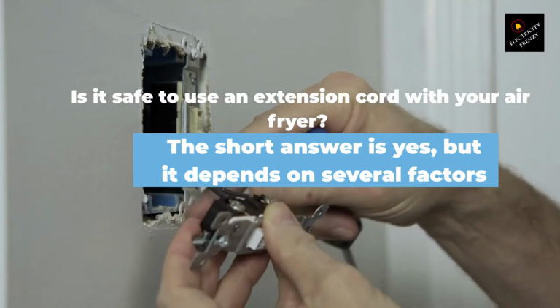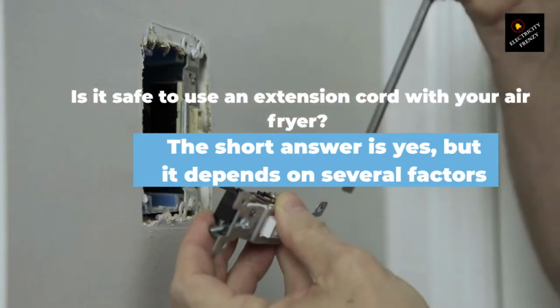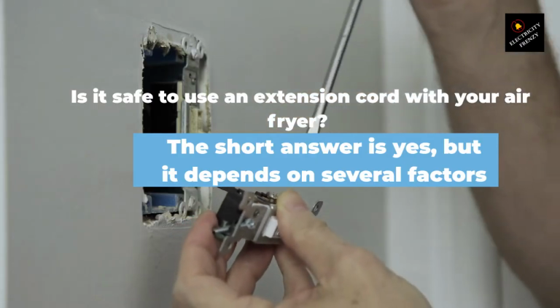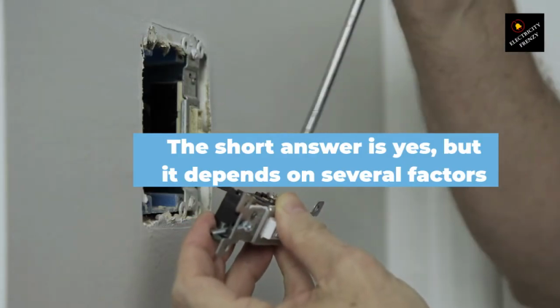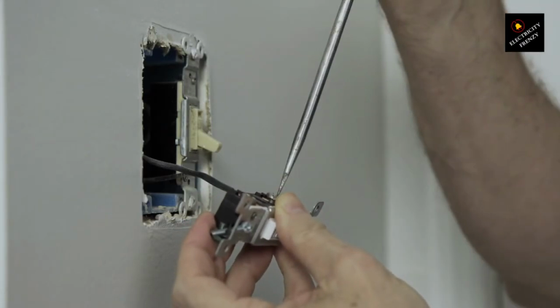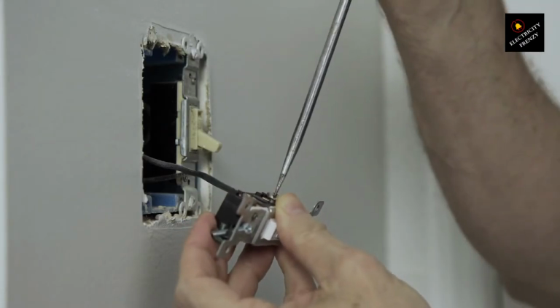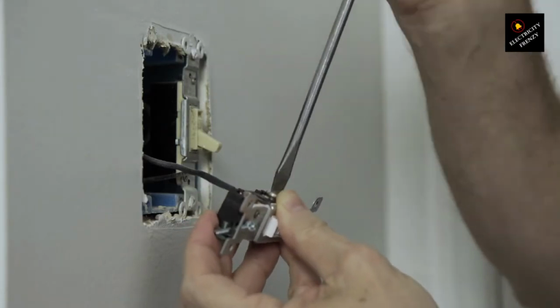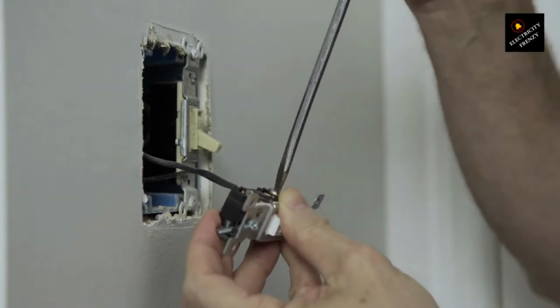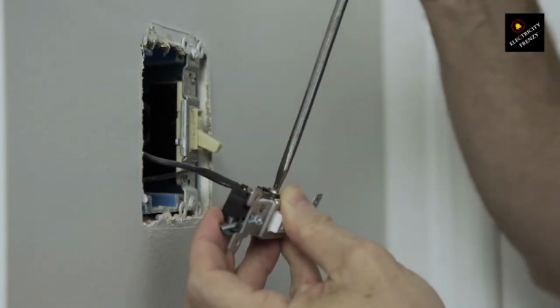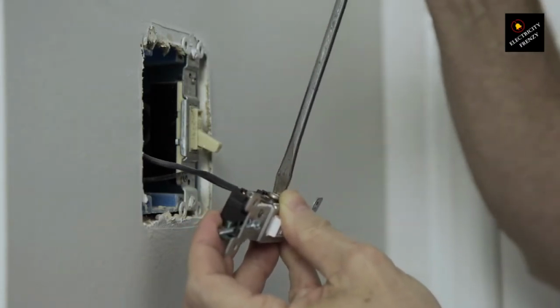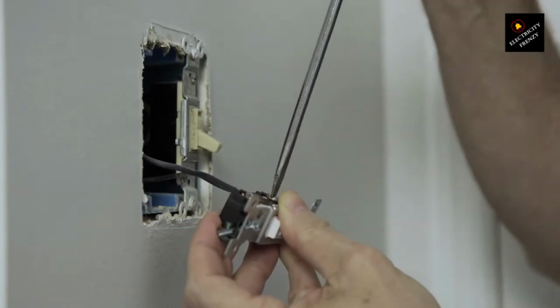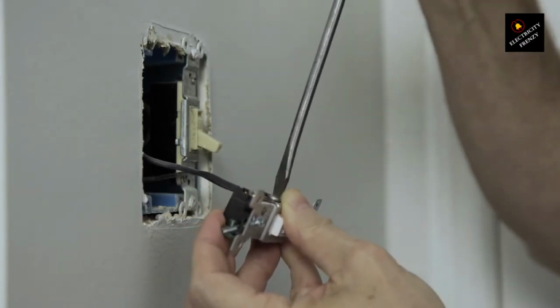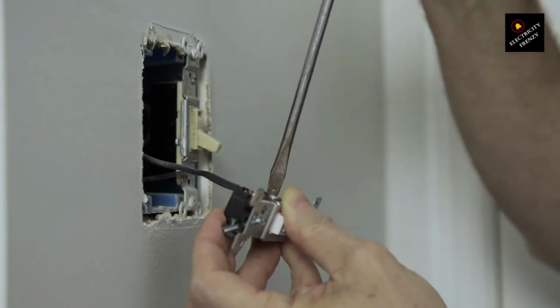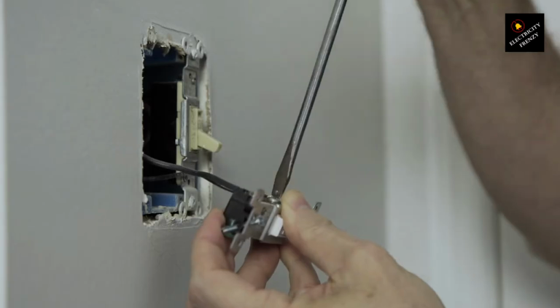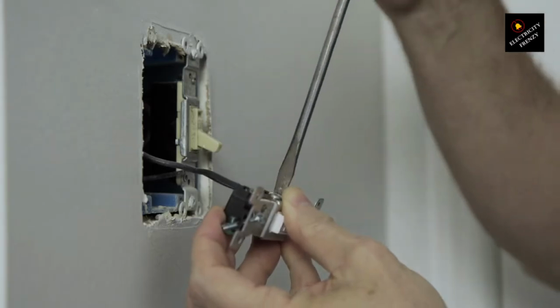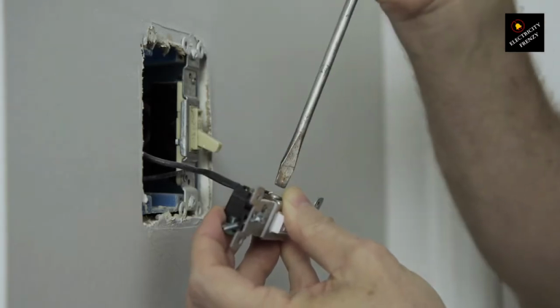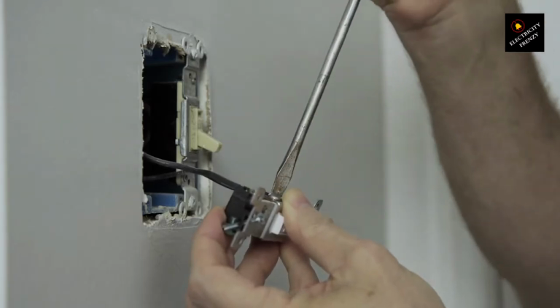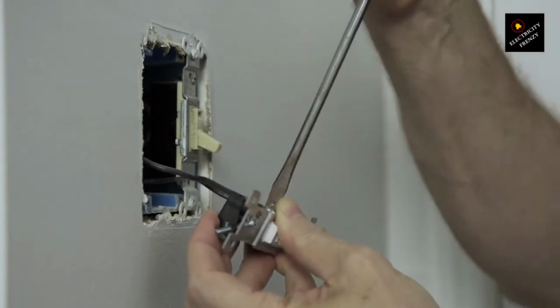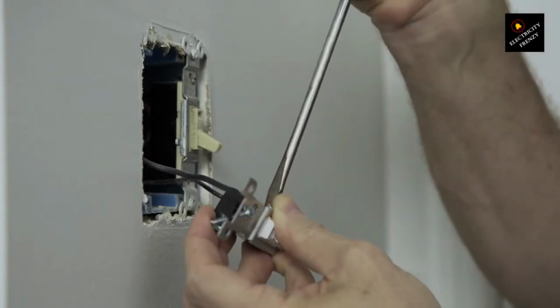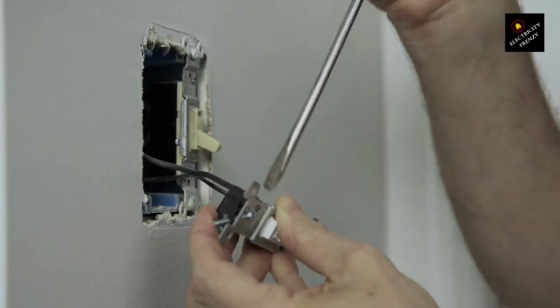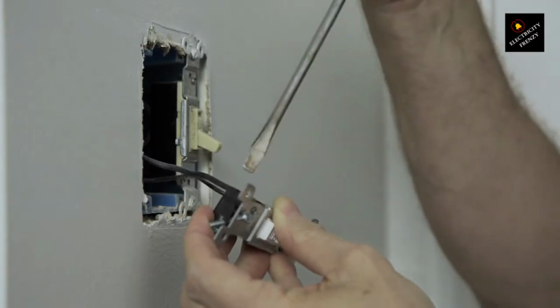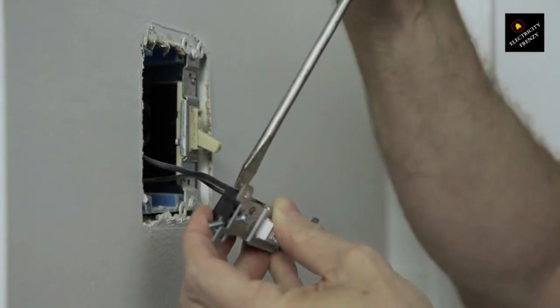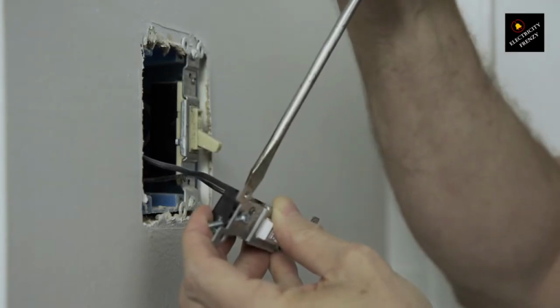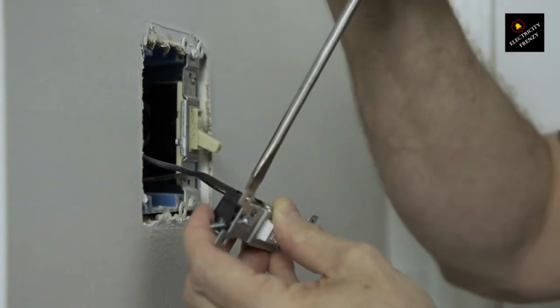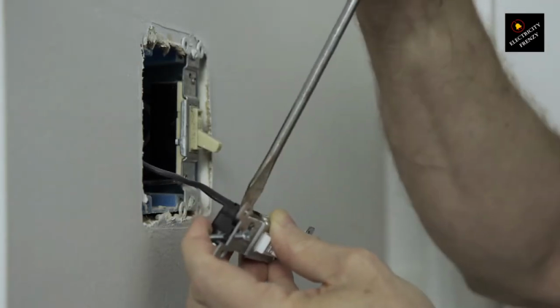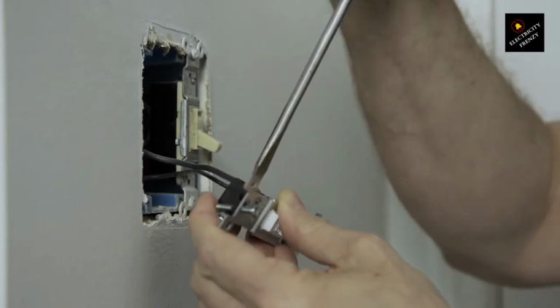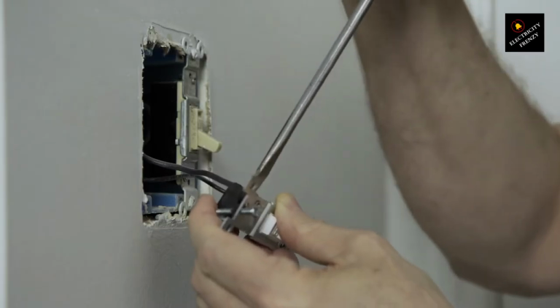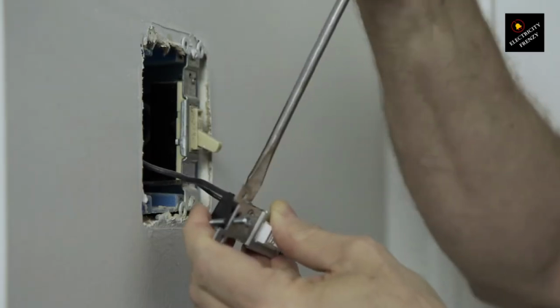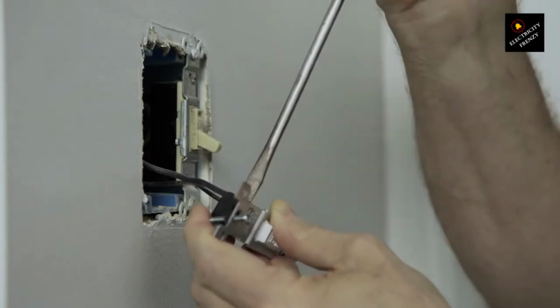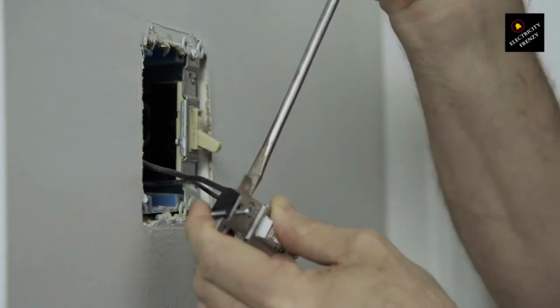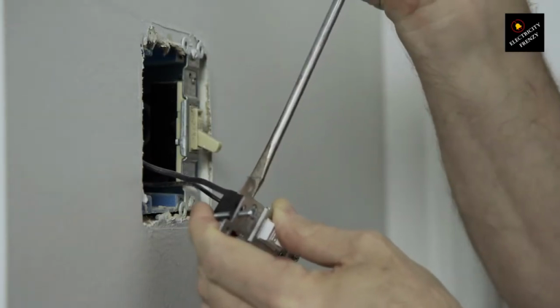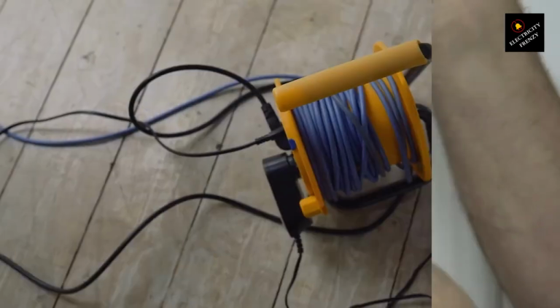The short answer is yes, but it depends on several factors such as the wattage of your air fryer, the quality of the extension cord, and how you use it. In this video, we will explain in detail whether or not it's safe to use an extension cord with your air fryer.